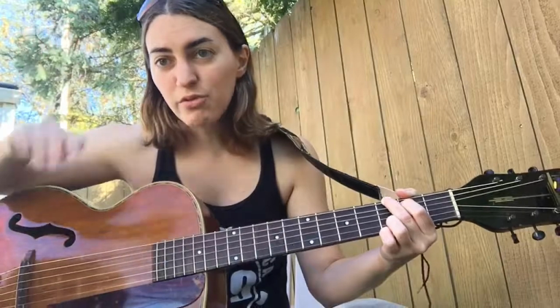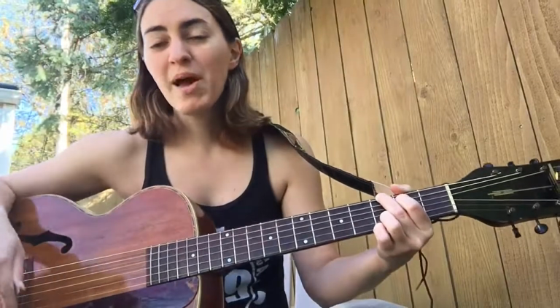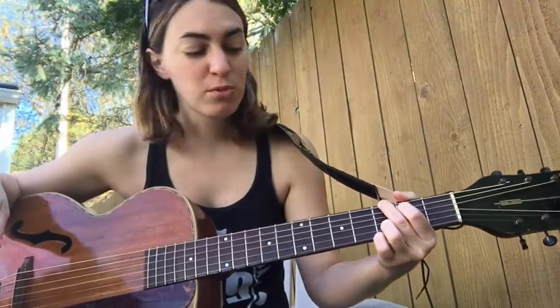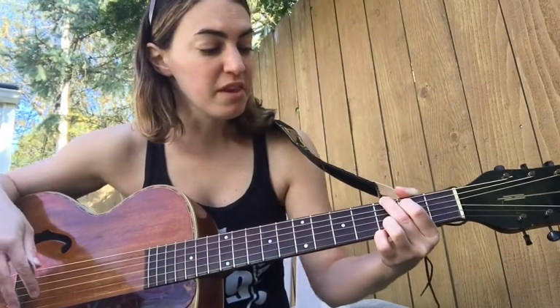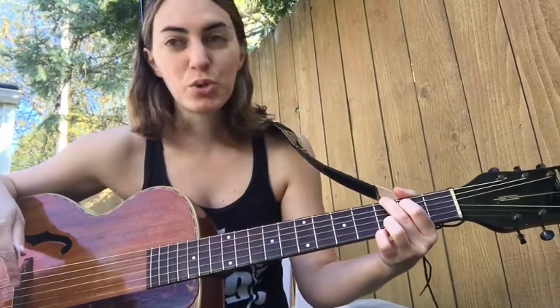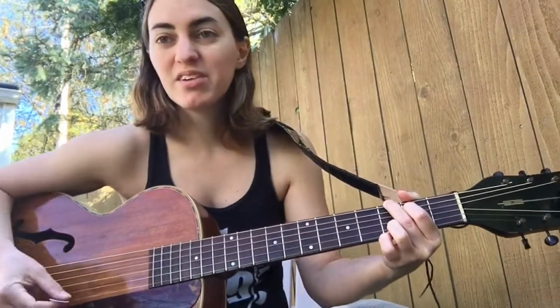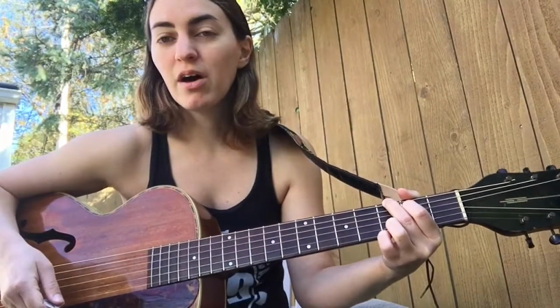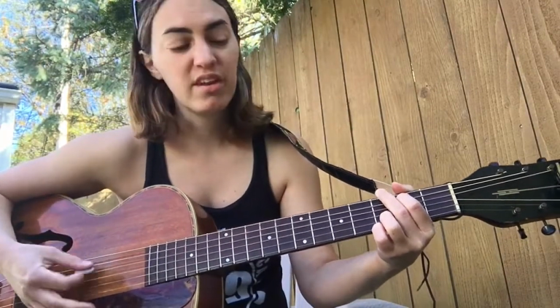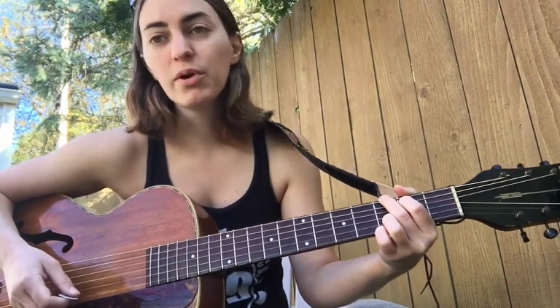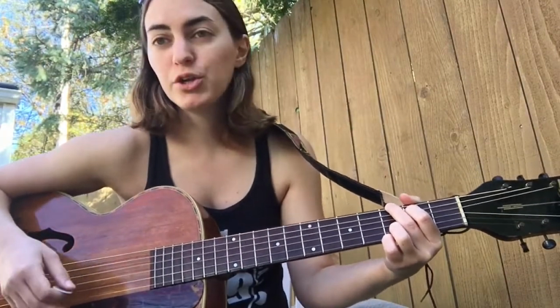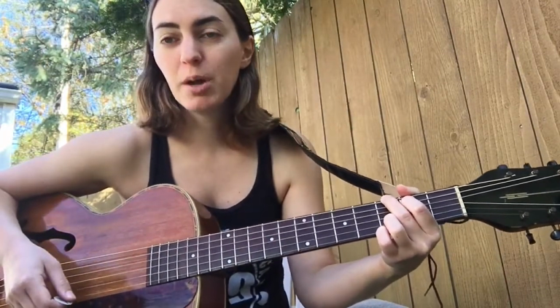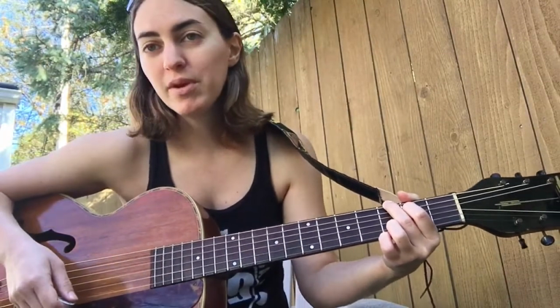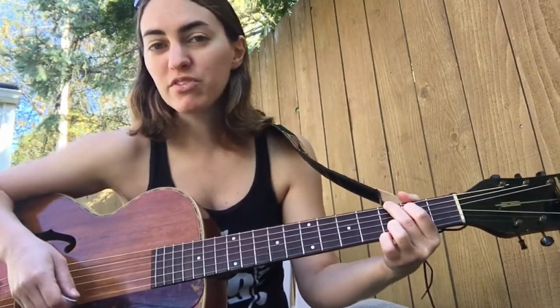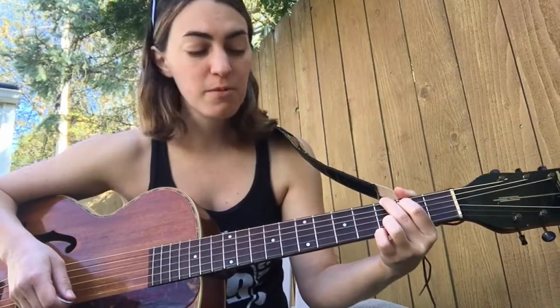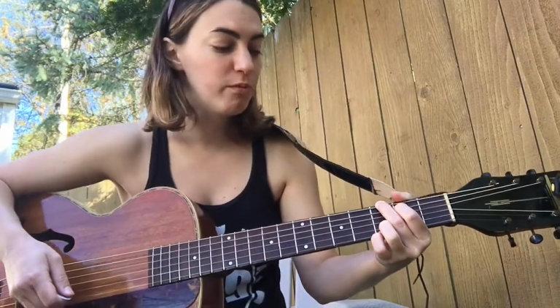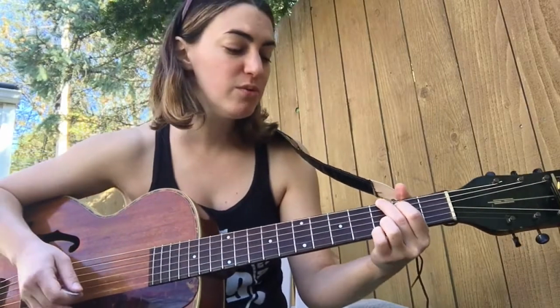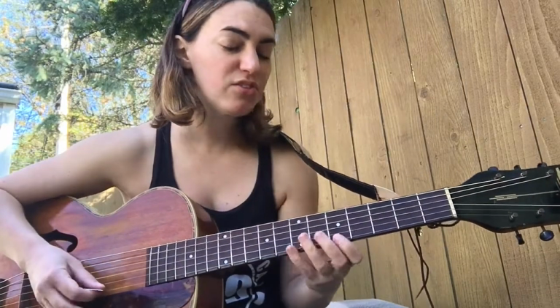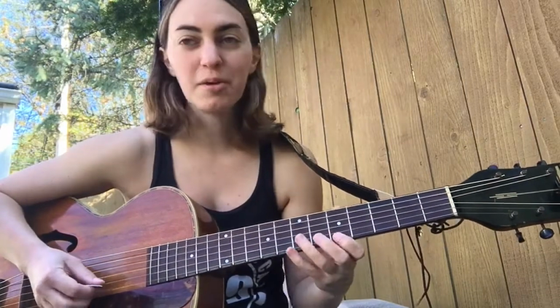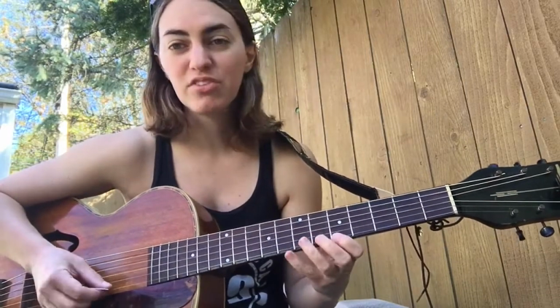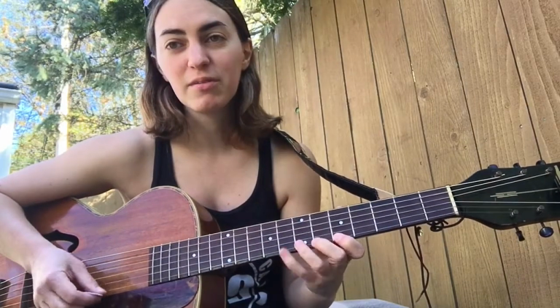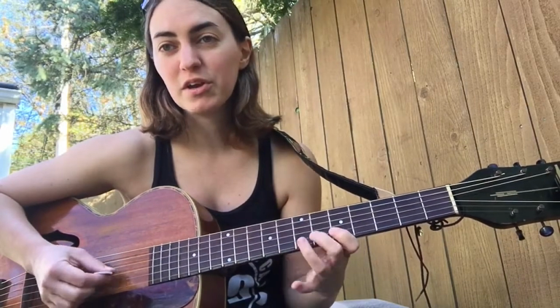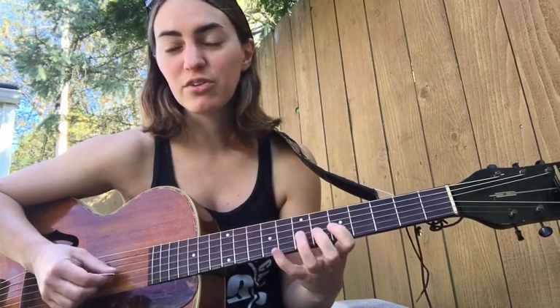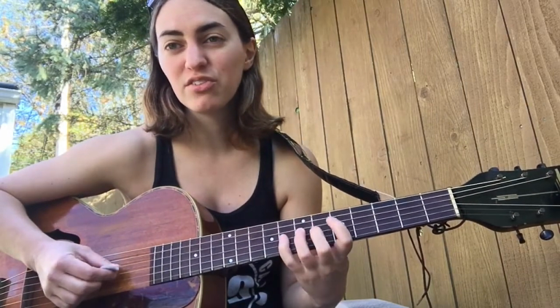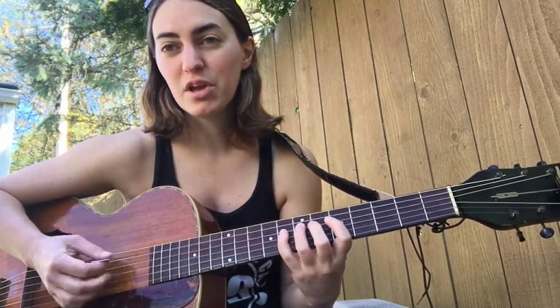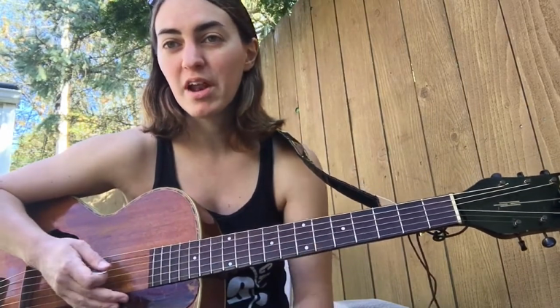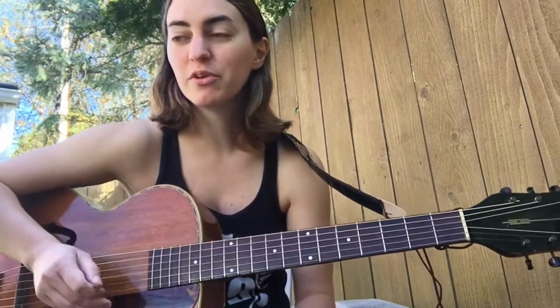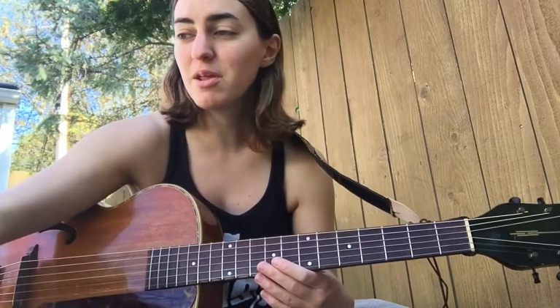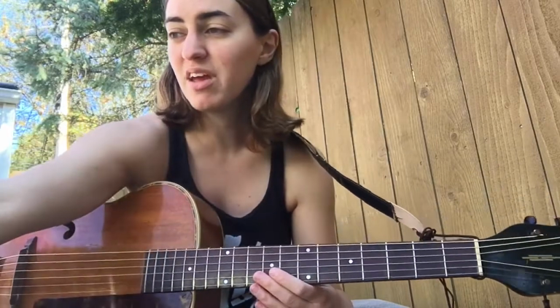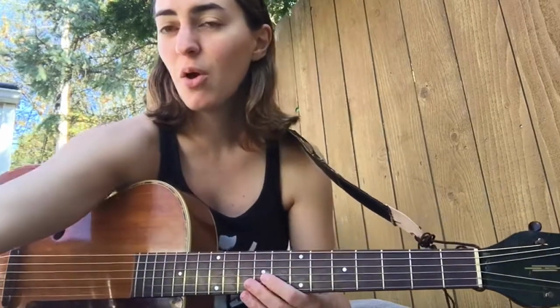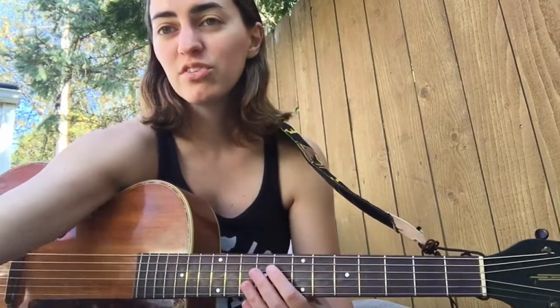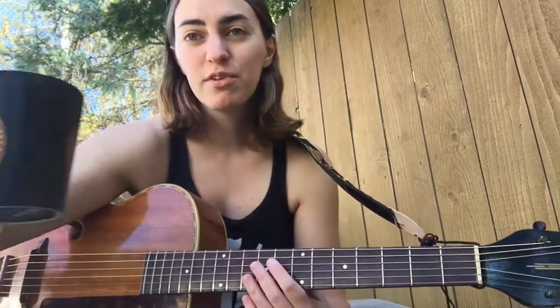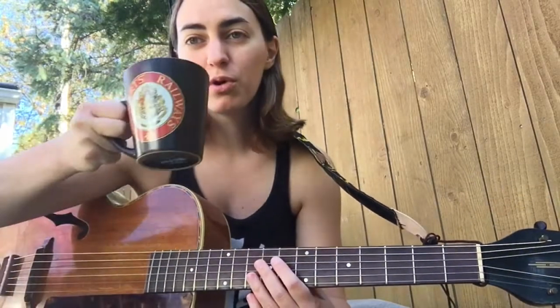Hey everyone, we're back this morning. Thanks for joining us. So today we're going to change it up a little bit from our standard. What we've been doing is just a basic finger exercise to coordinate our right hand with our left hand, but today we're just going to jam on some chords.